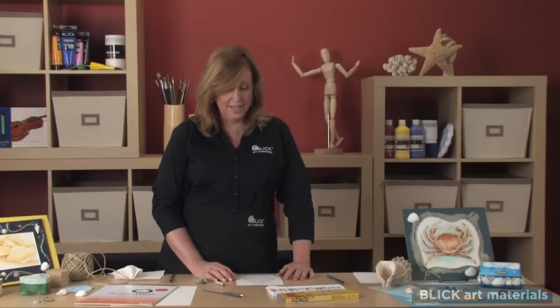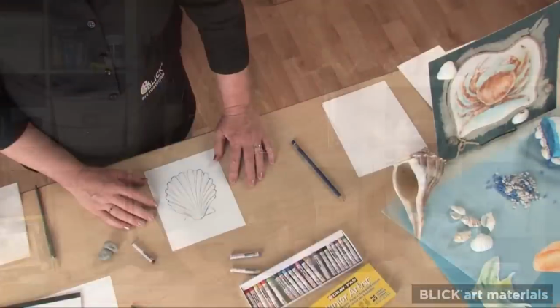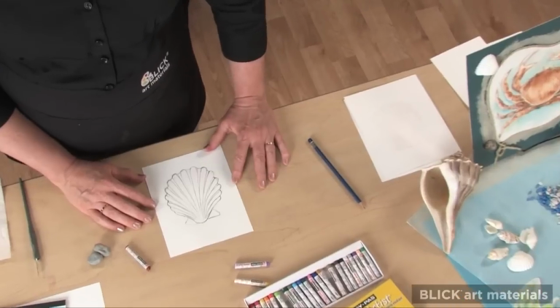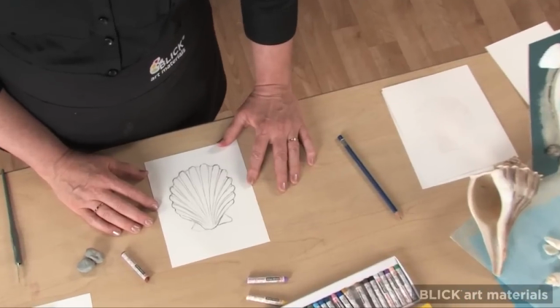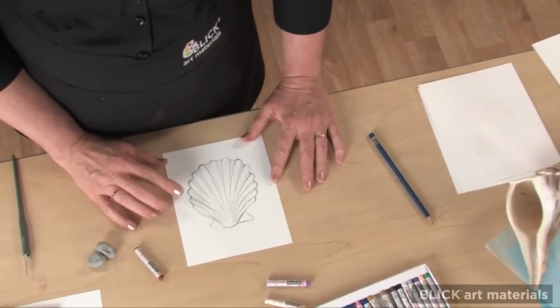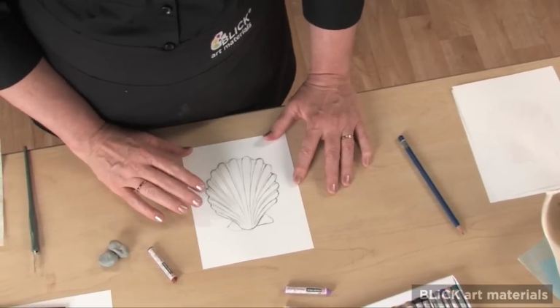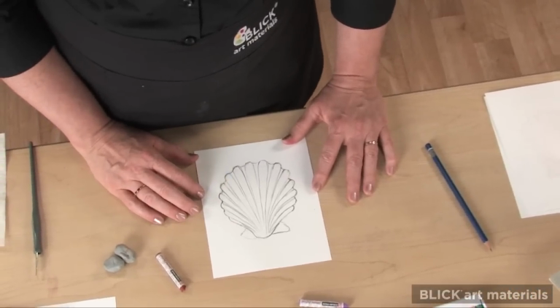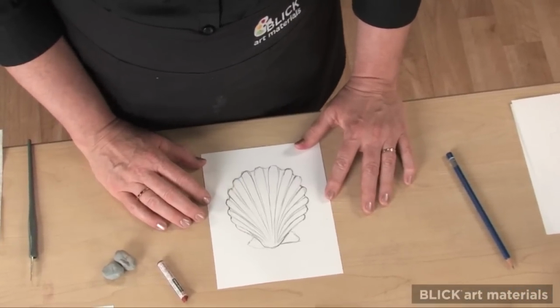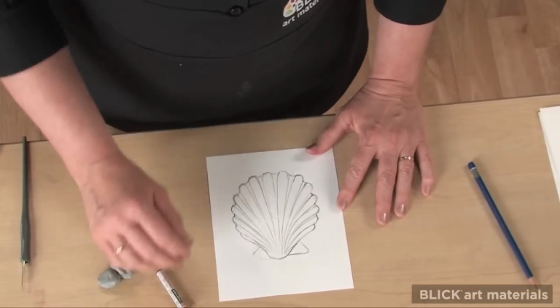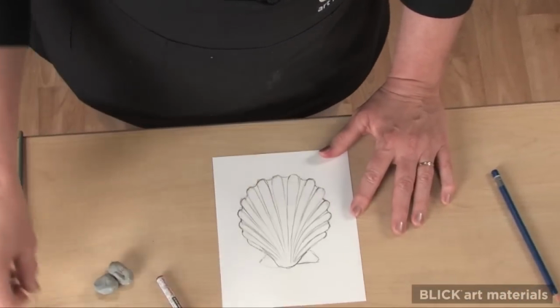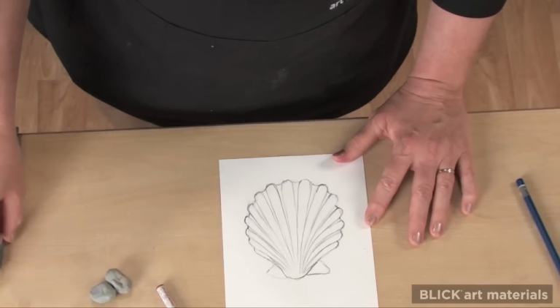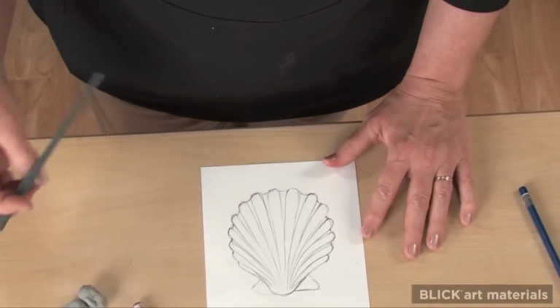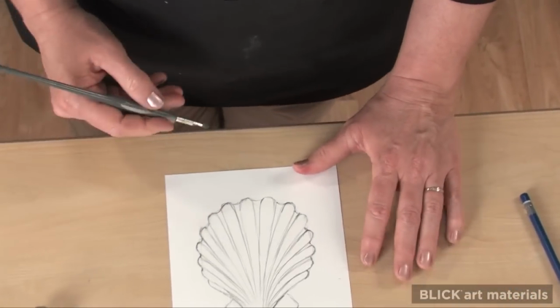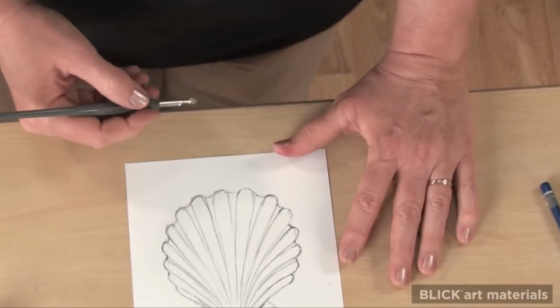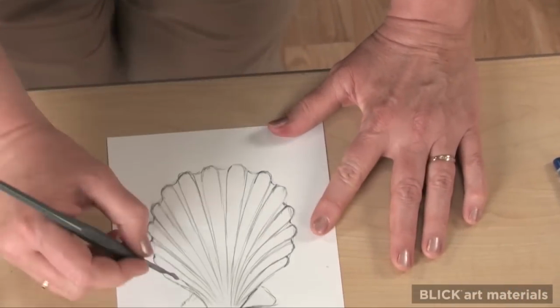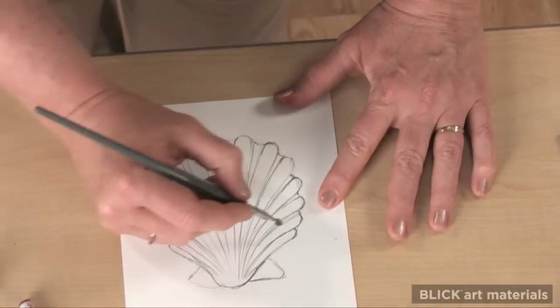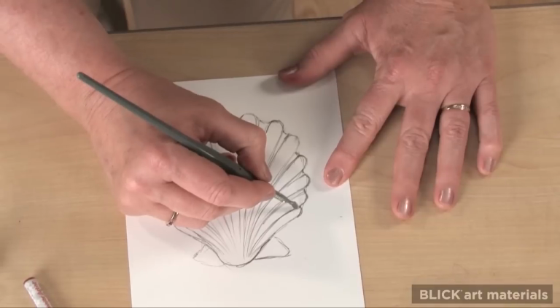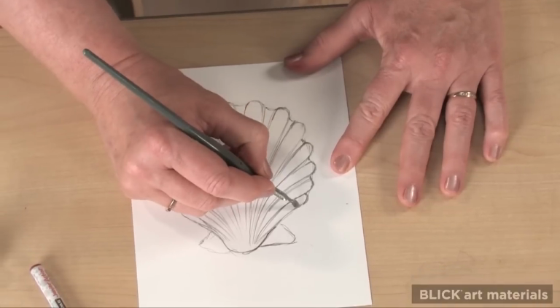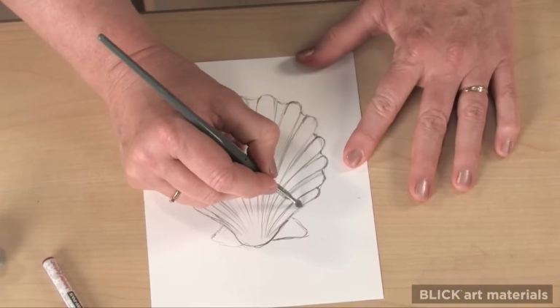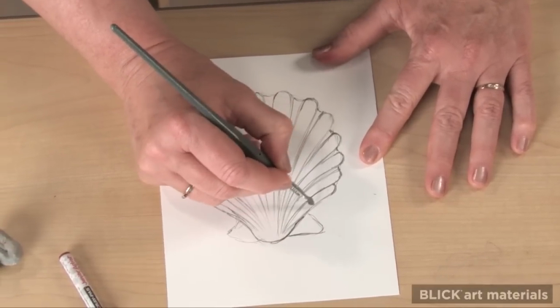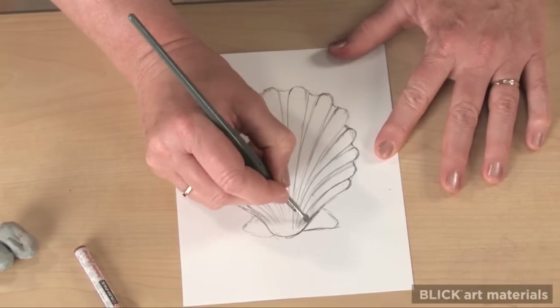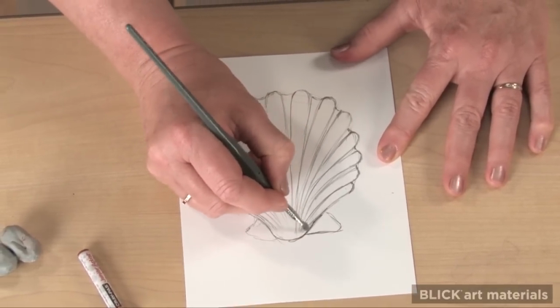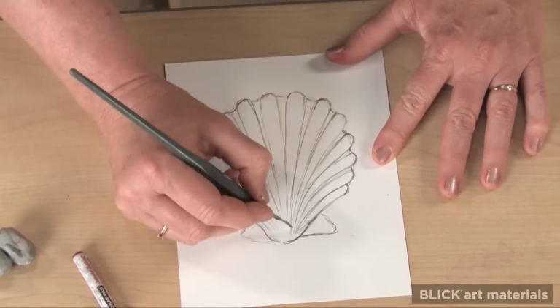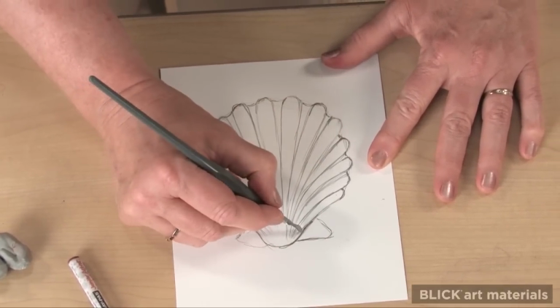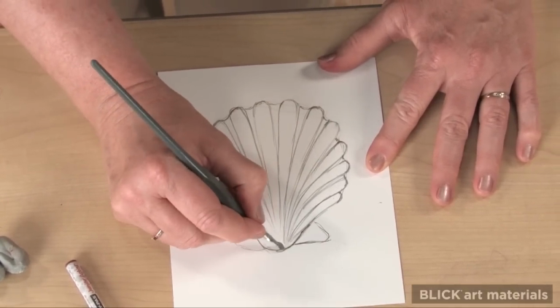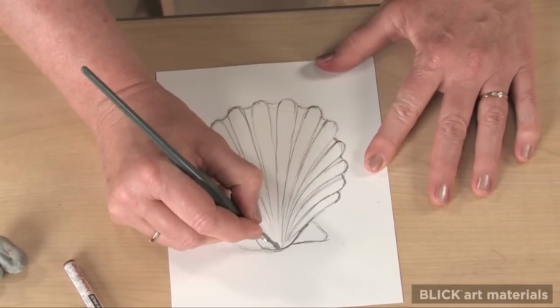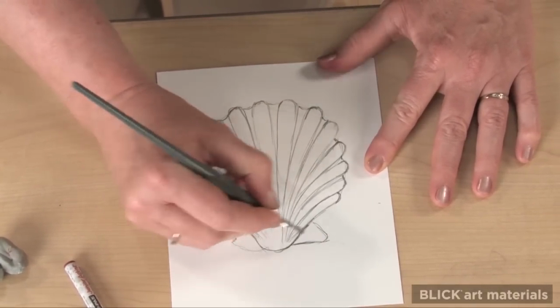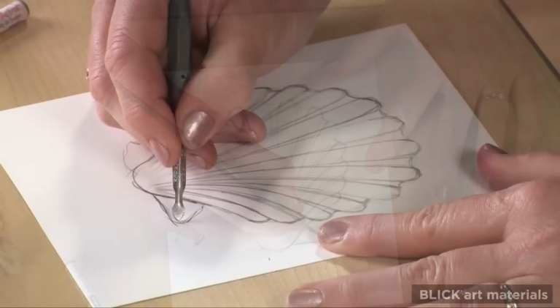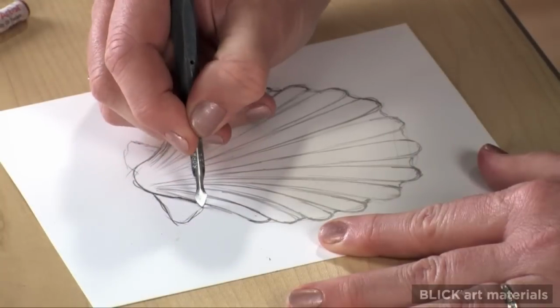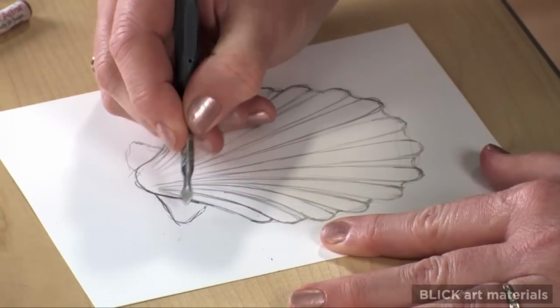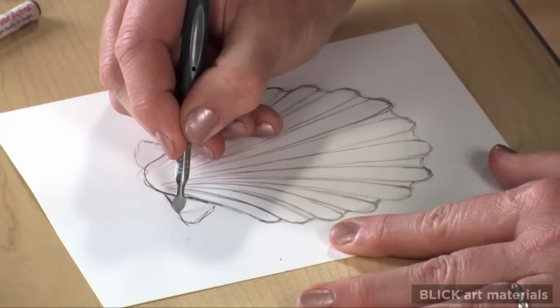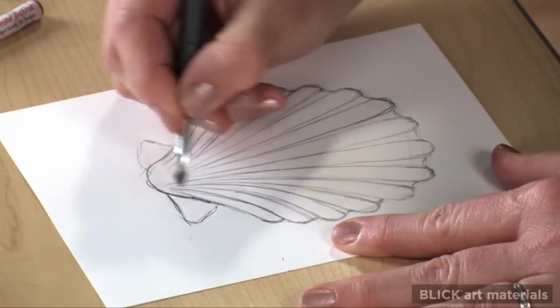I created a drawing with soft graphite pencil and will etch directly on top of it. It's best to keep the design simple at first, because lines can always be added, but it's difficult to subtract them.